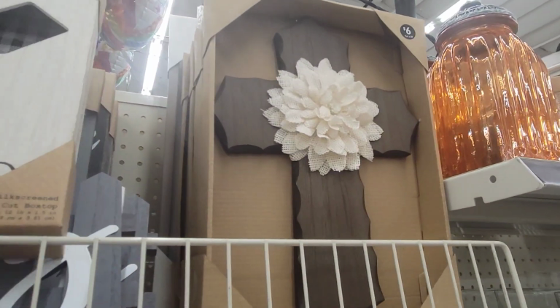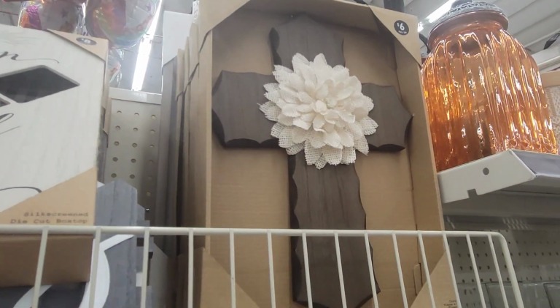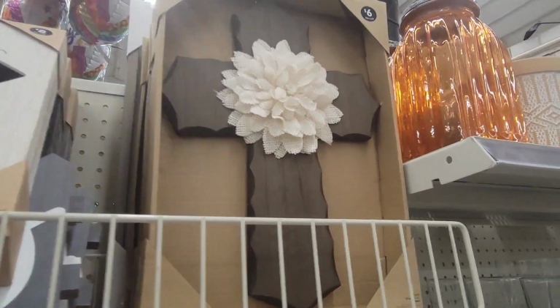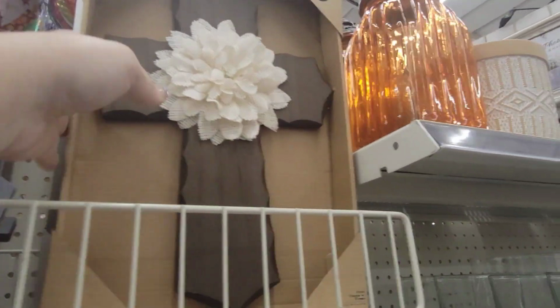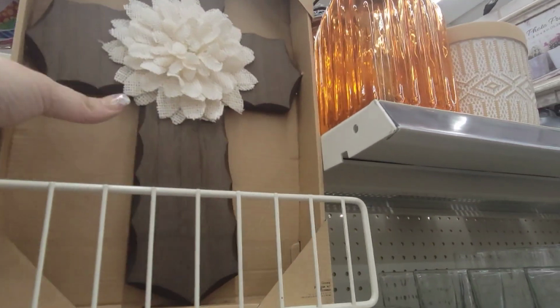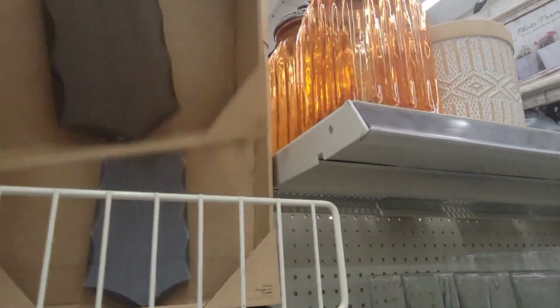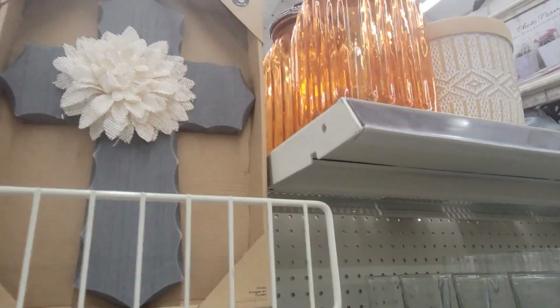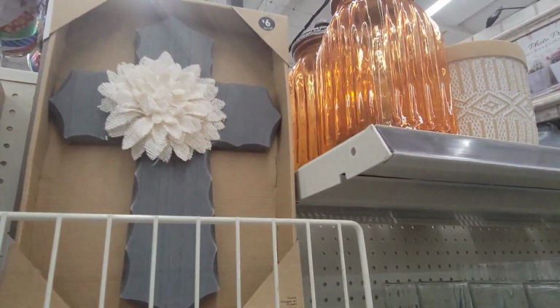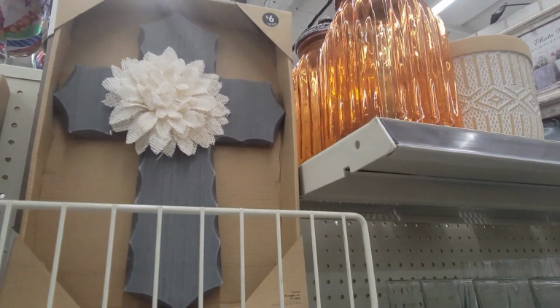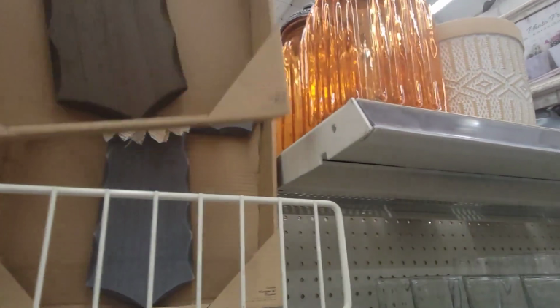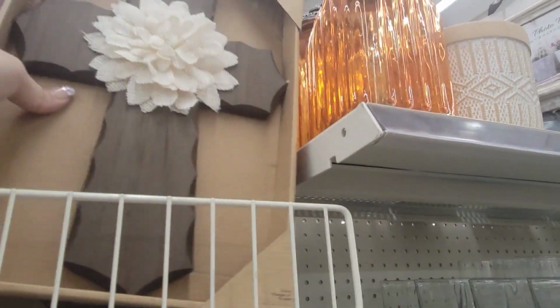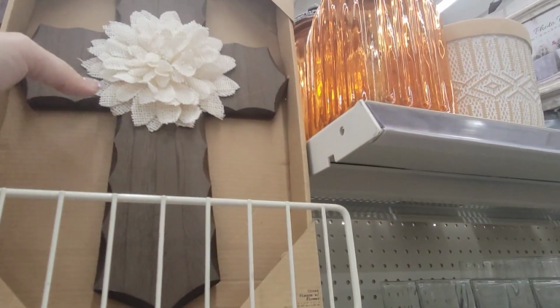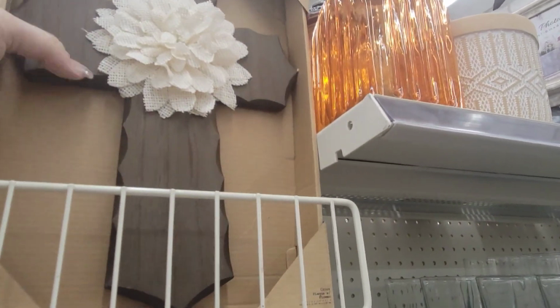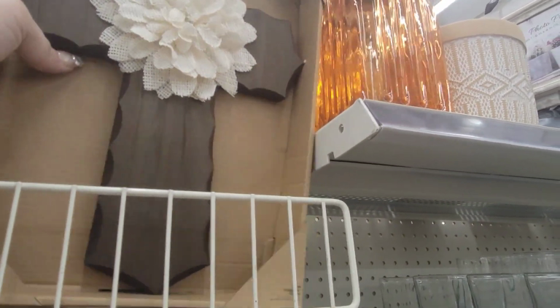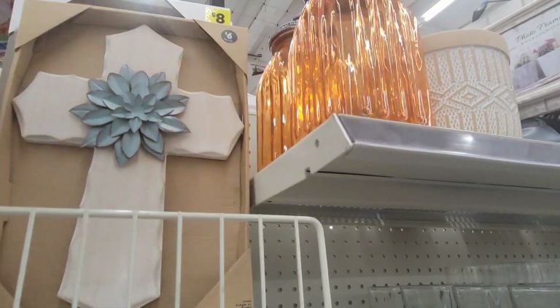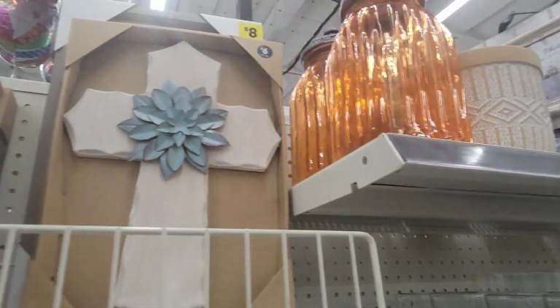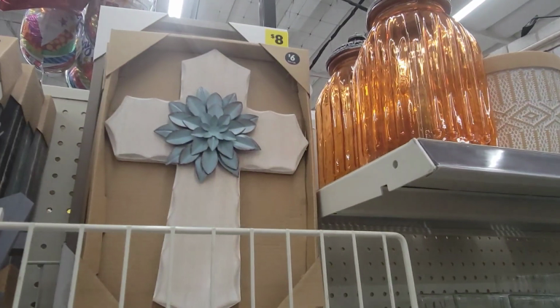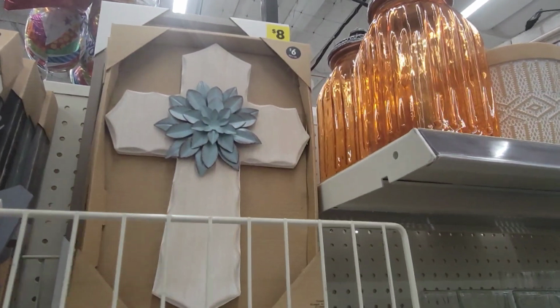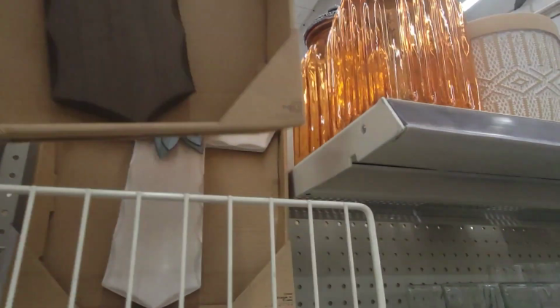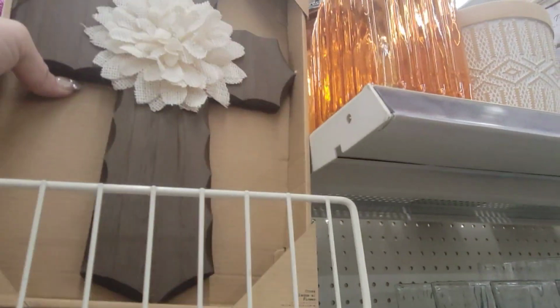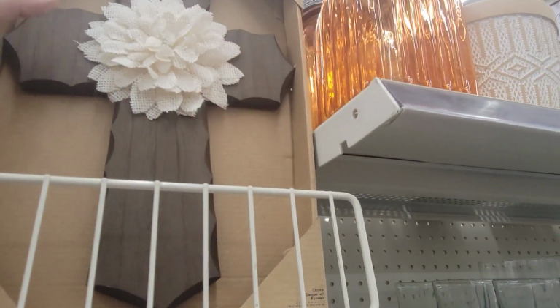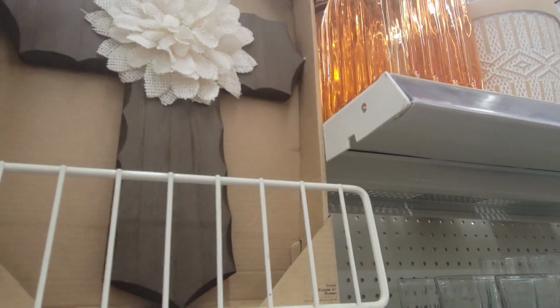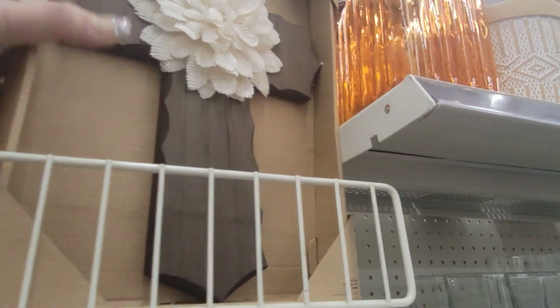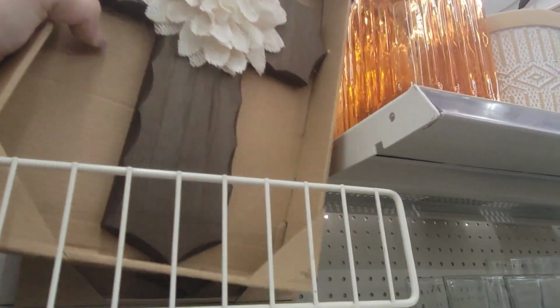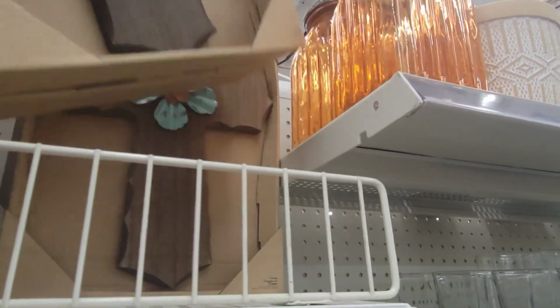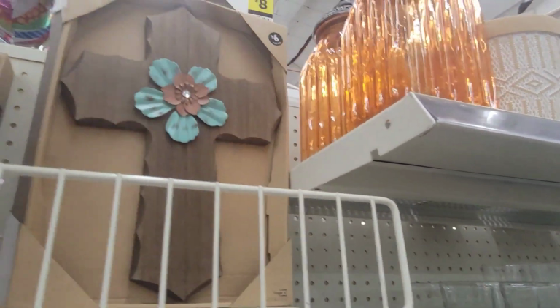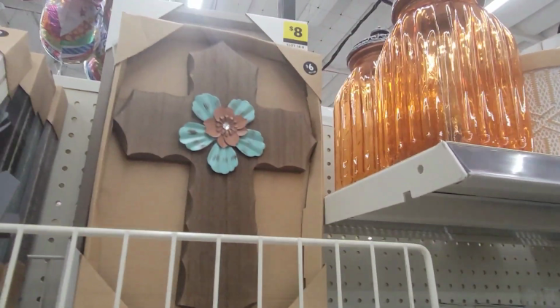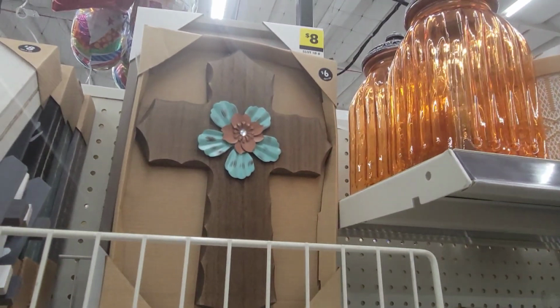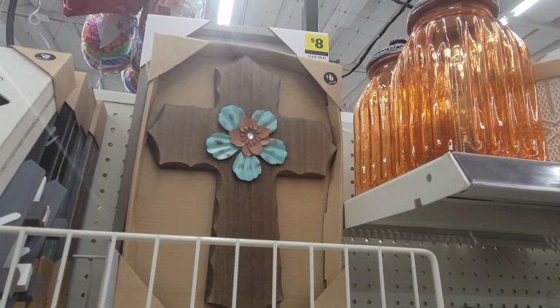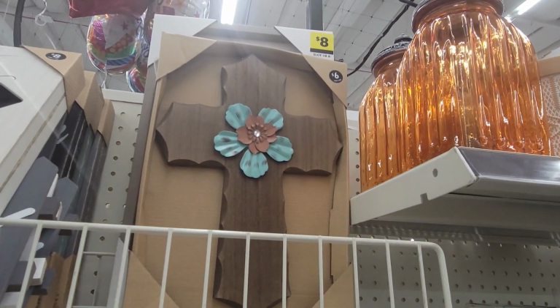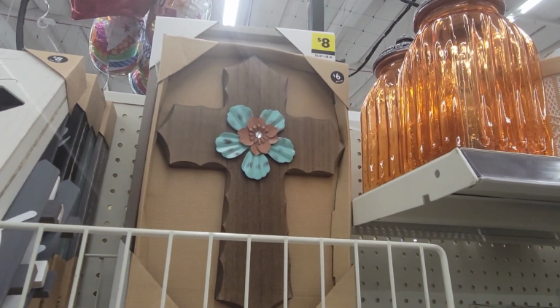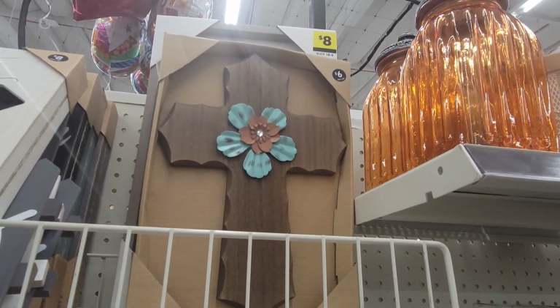Like that cross — you have the brown and the gray for $6. And that's pretty as well — that's different too. All $6.